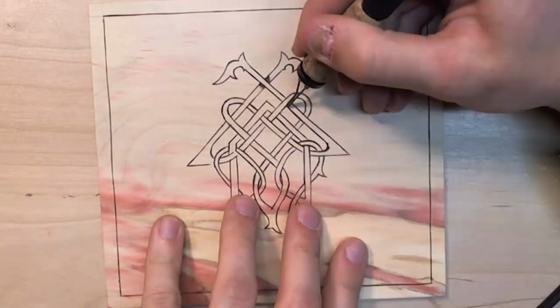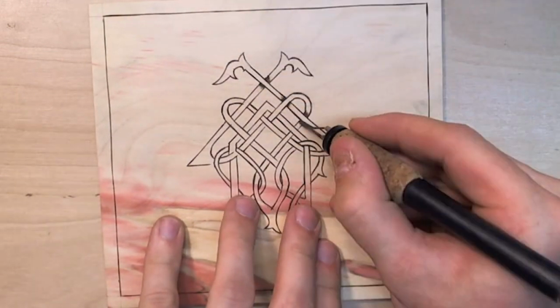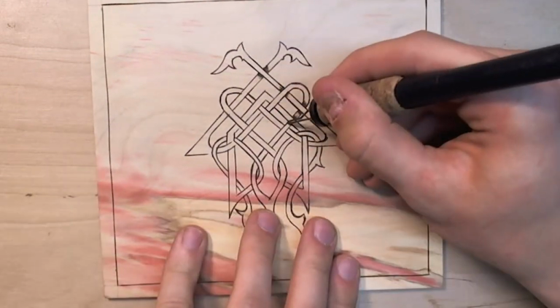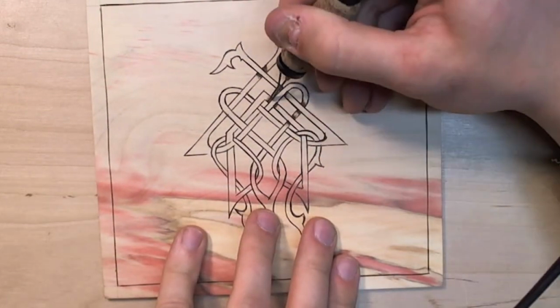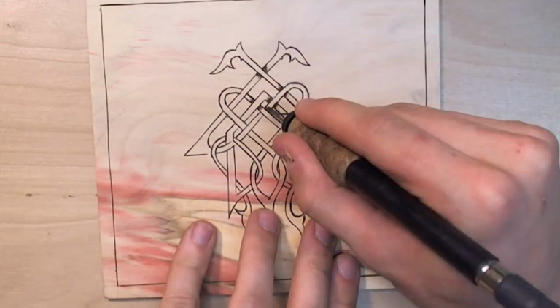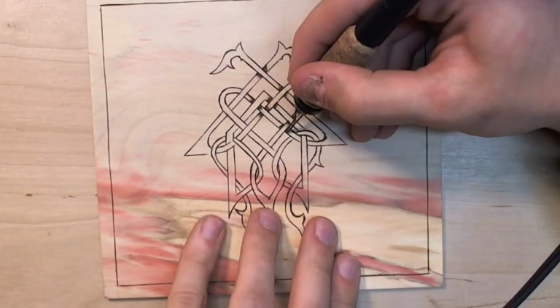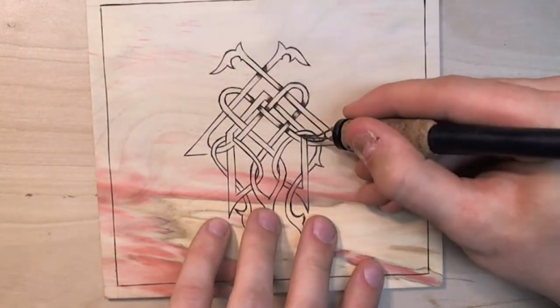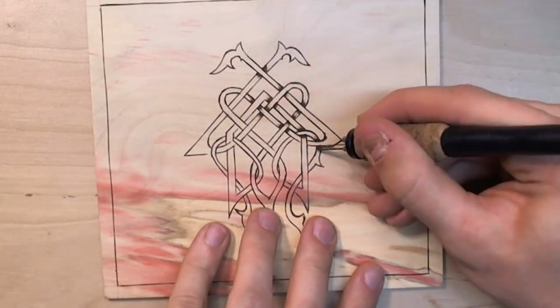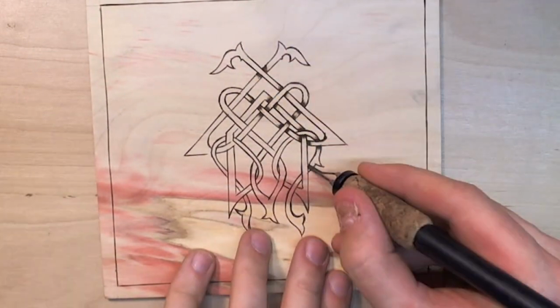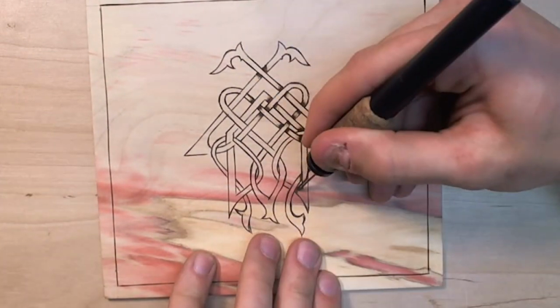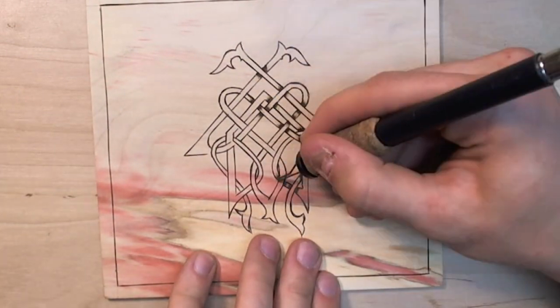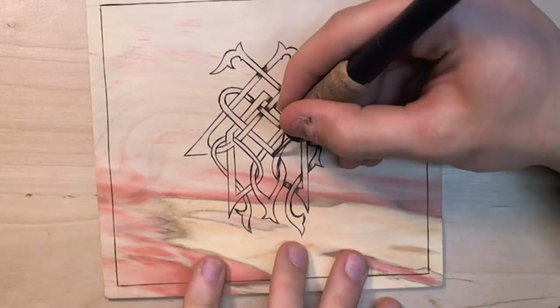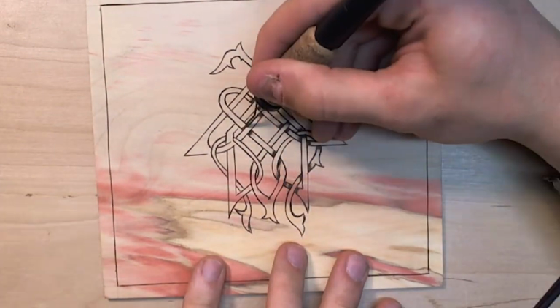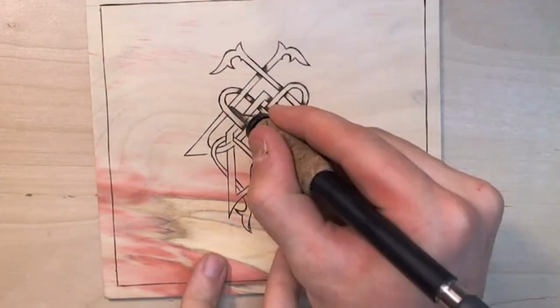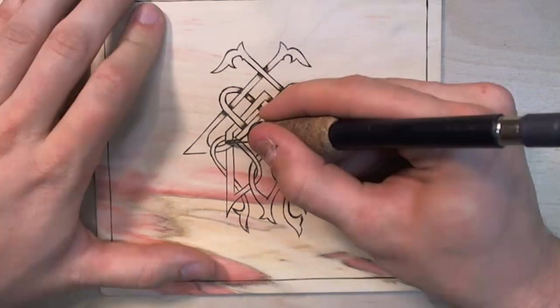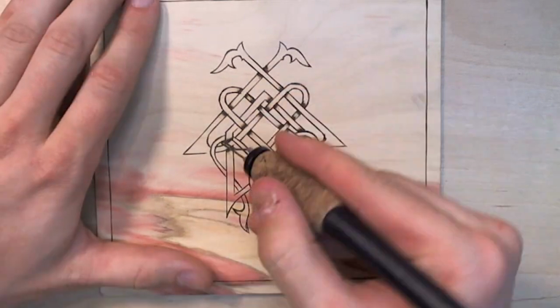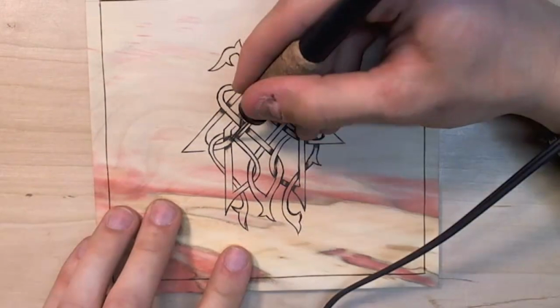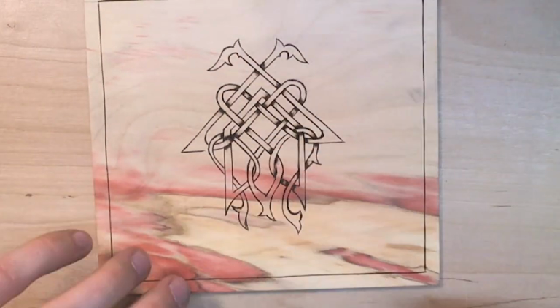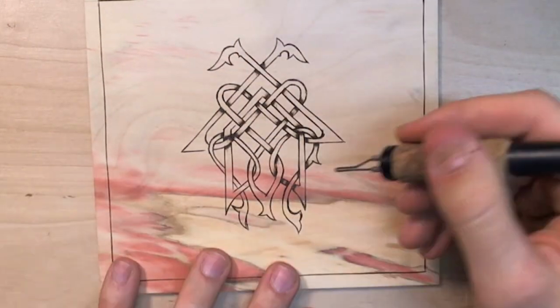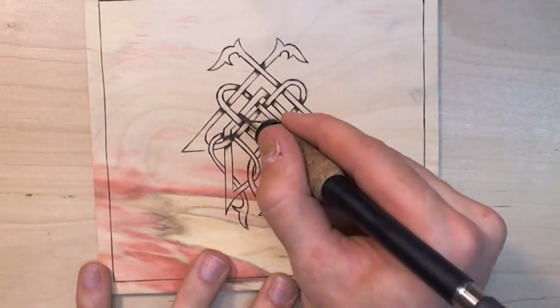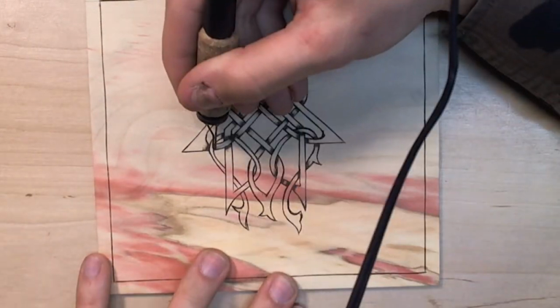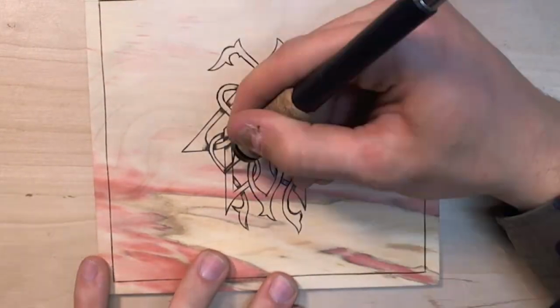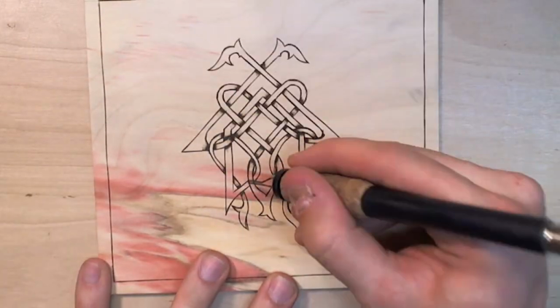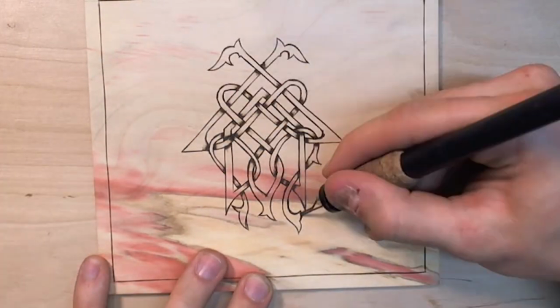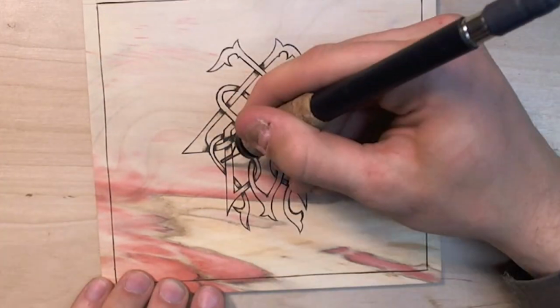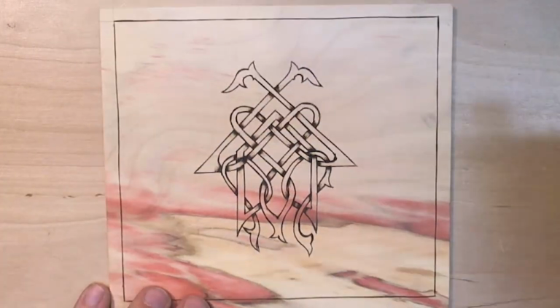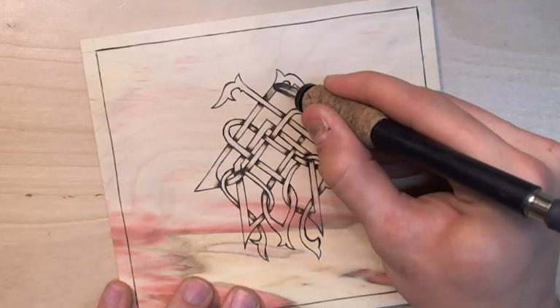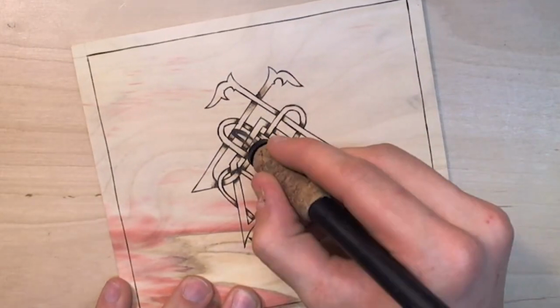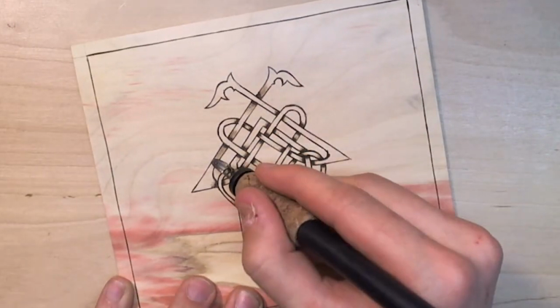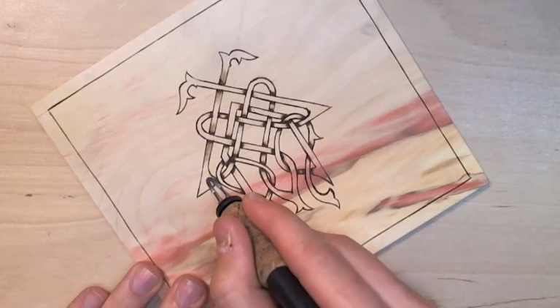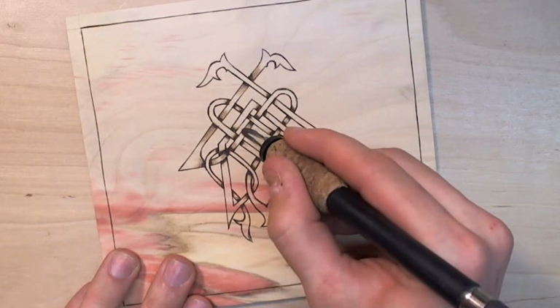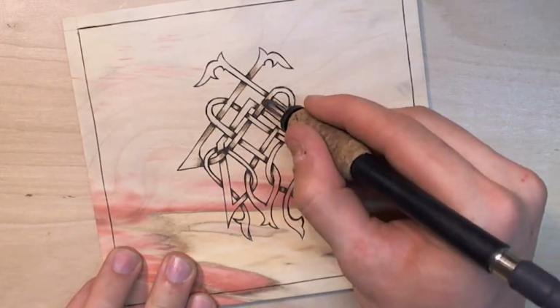Here's another wood burning, as I was saying. Well, maybe it's cooler to call it a pyrograph. Yeah, yeah, yeah. That sounds much cooler.